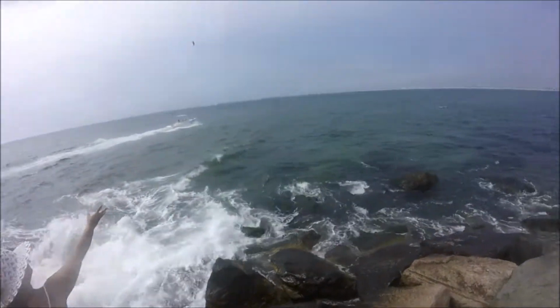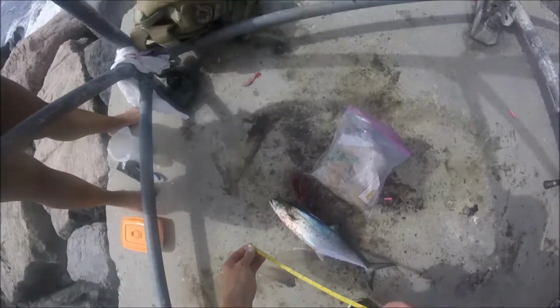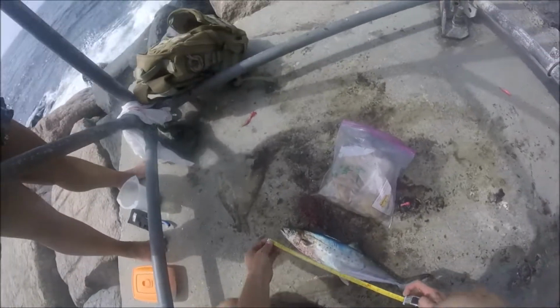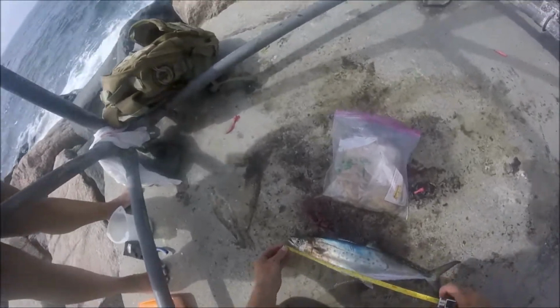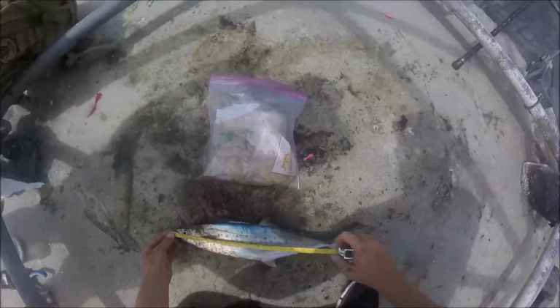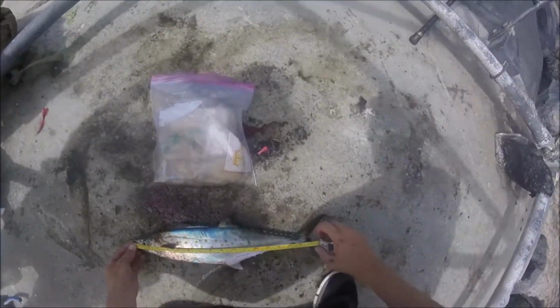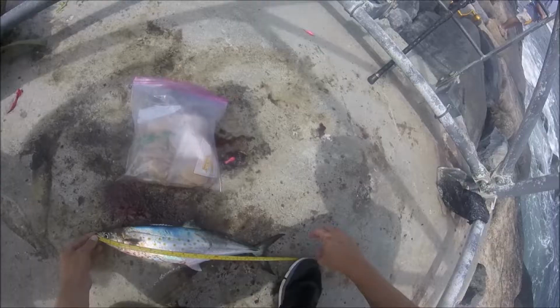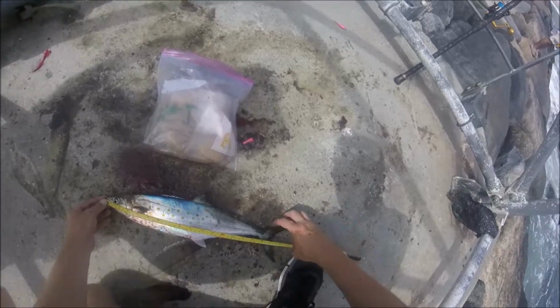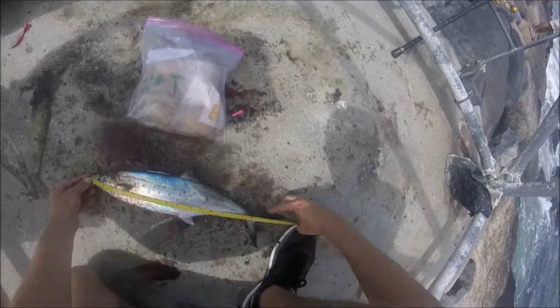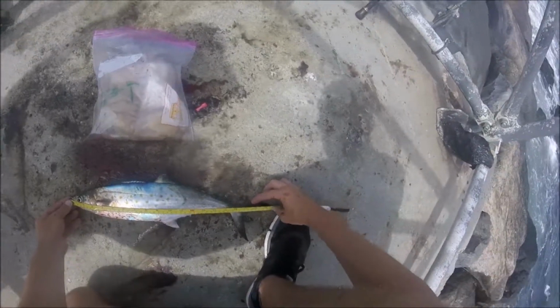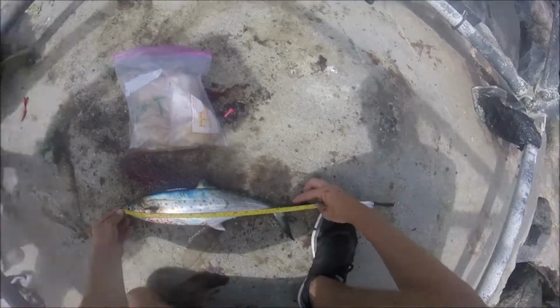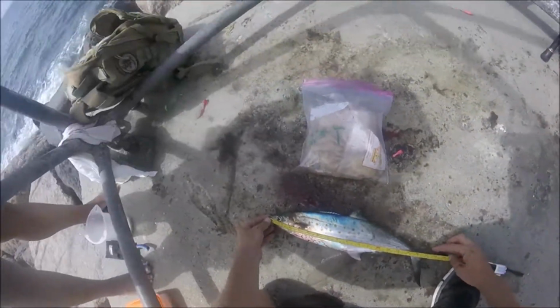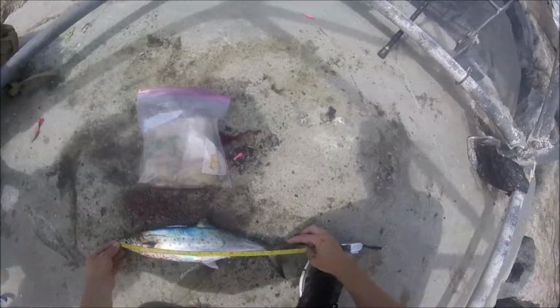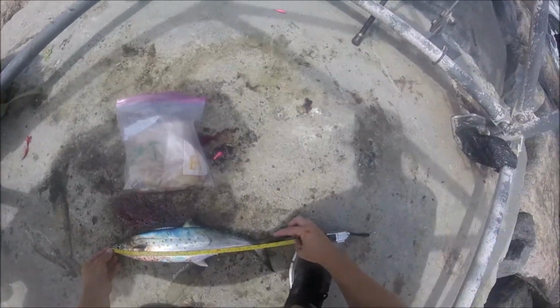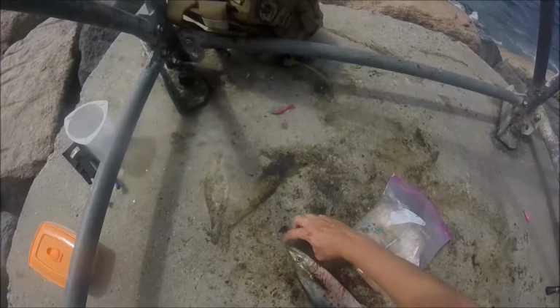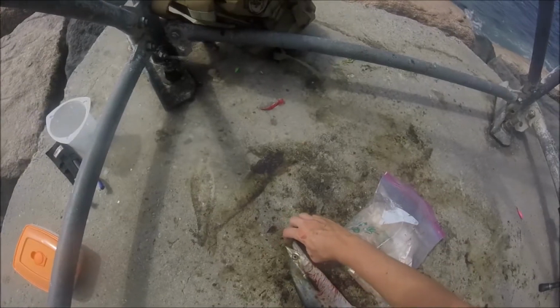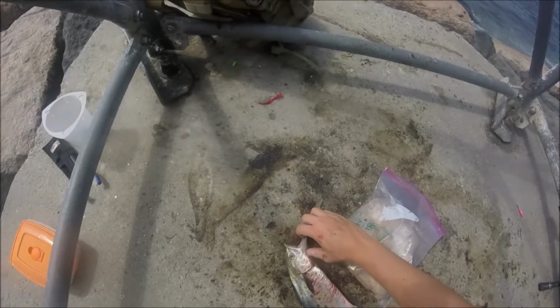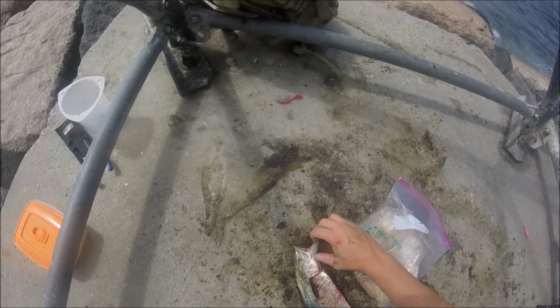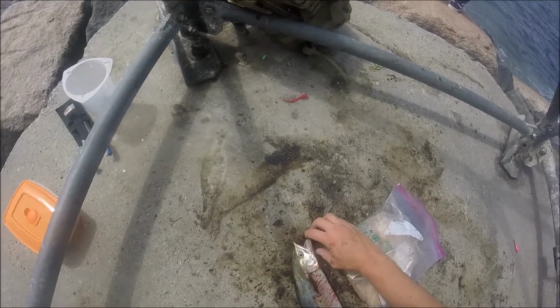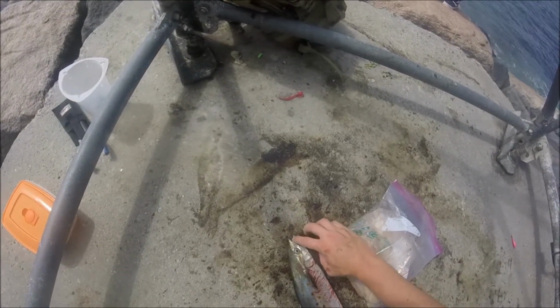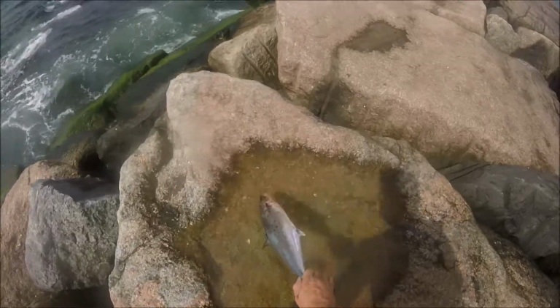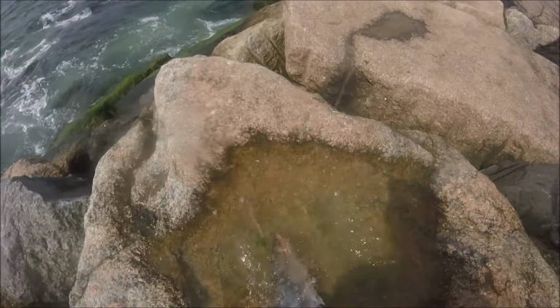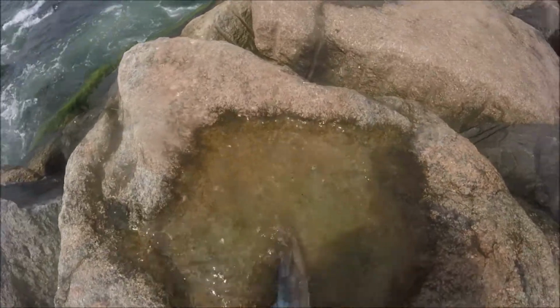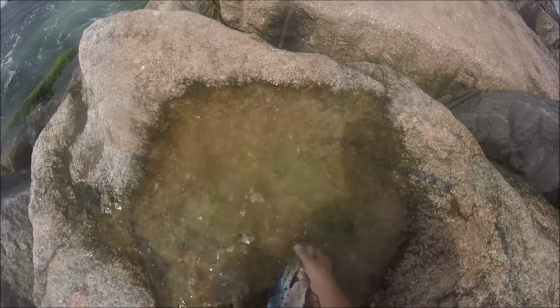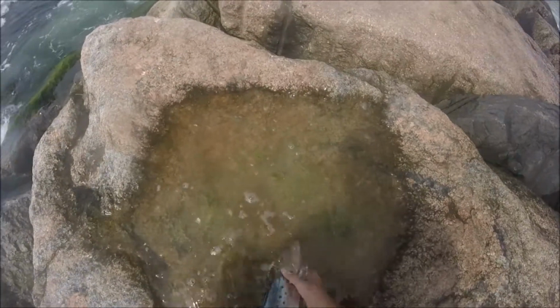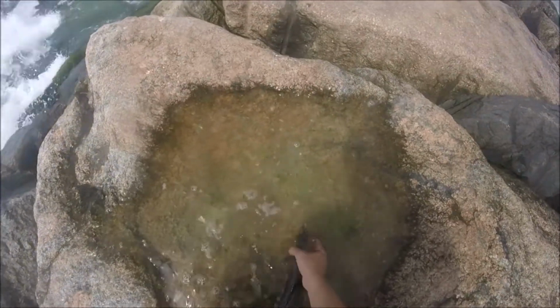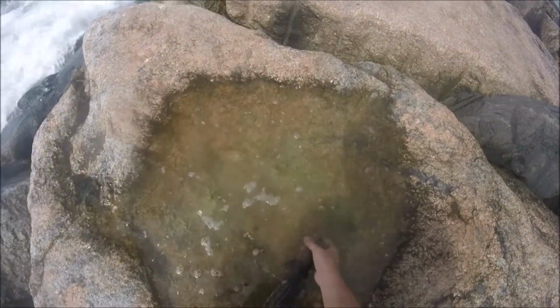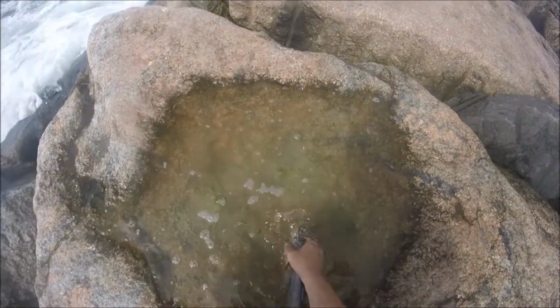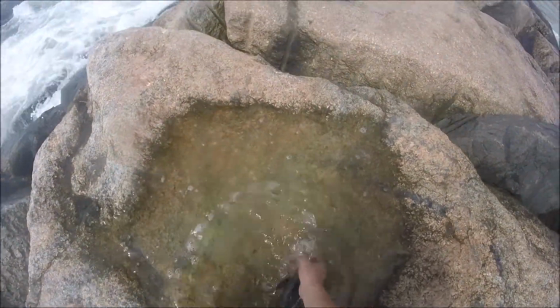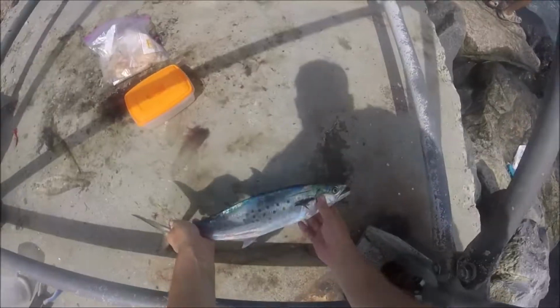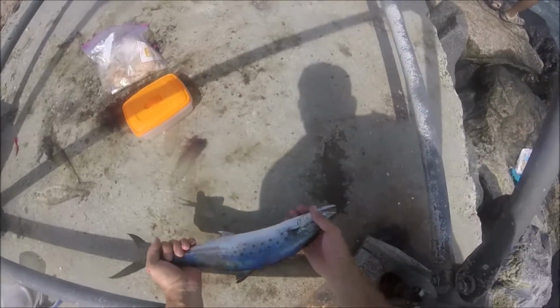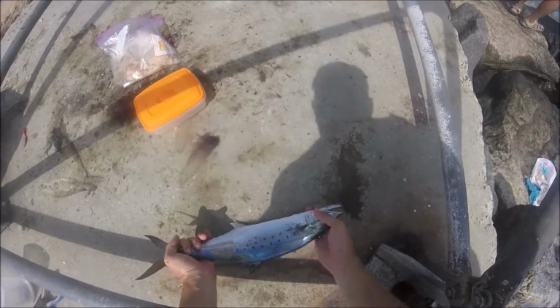The minimum size for a keeper Spanish mackerel is 14 inches. This one measures in at 20 inches, and I'm assuming this is a pretty good size one. They have these crazy looking teeth on display, but they don't seem like they would have the jaw power of a bluefish. I understand these are really good eating, so I'm going to bring it home and try it out.